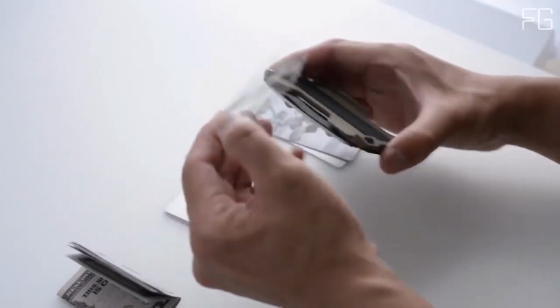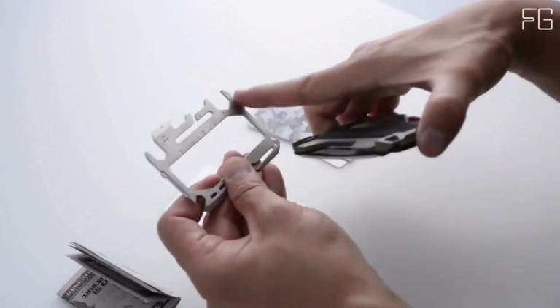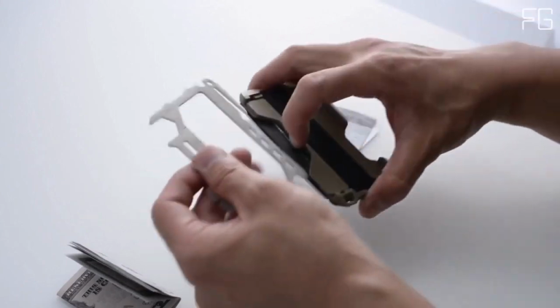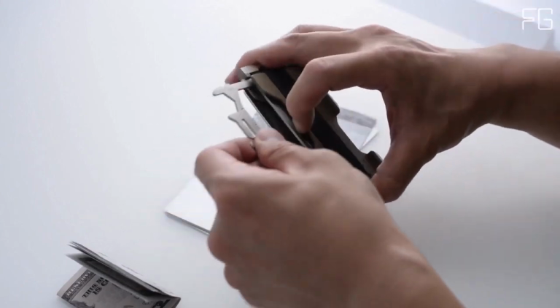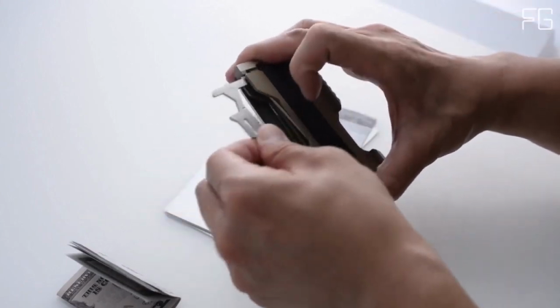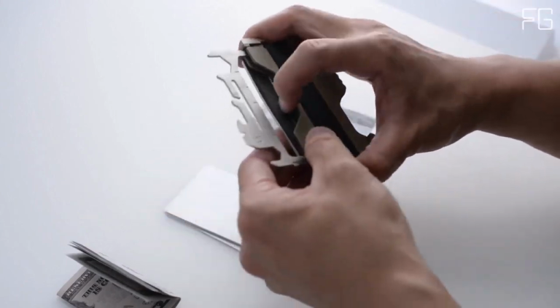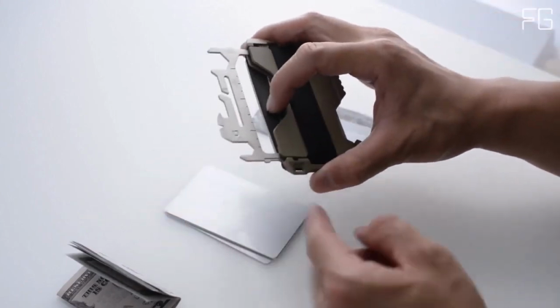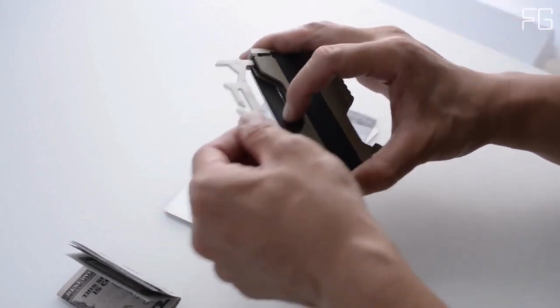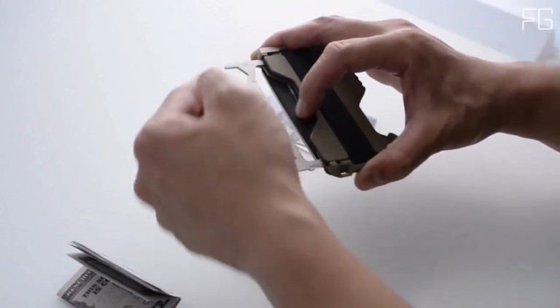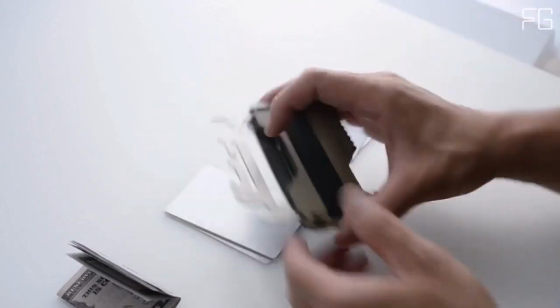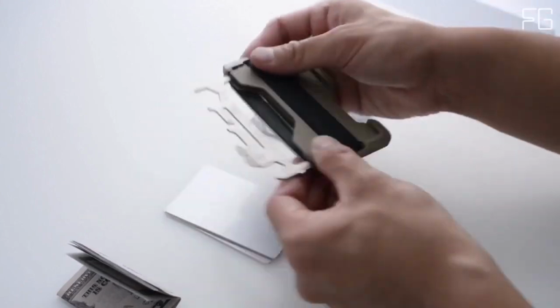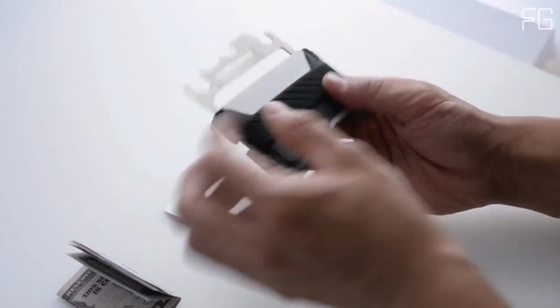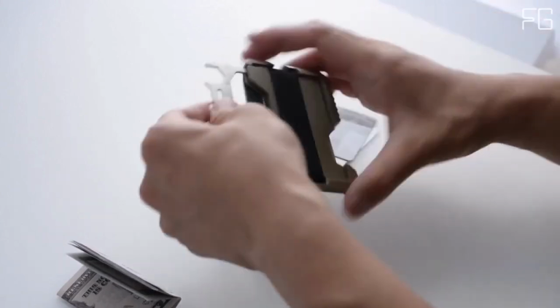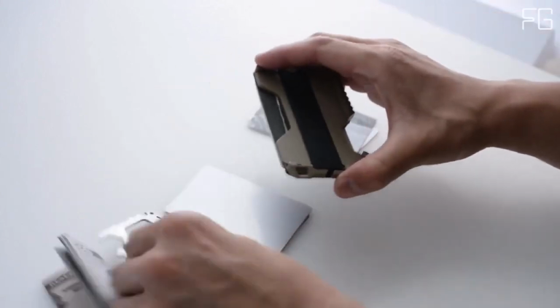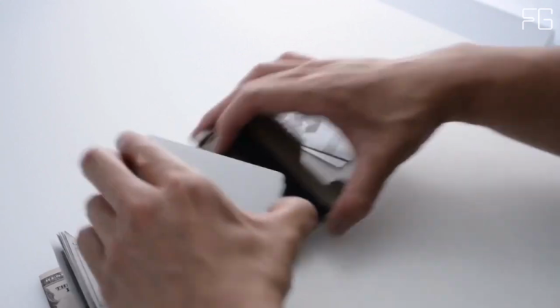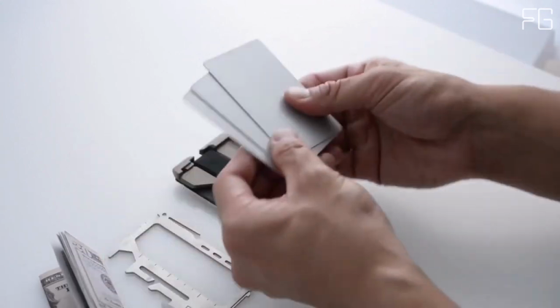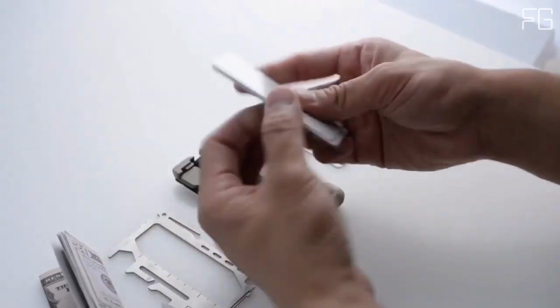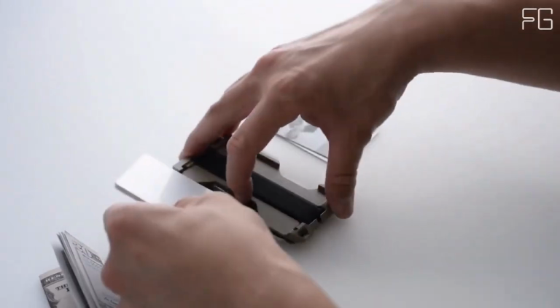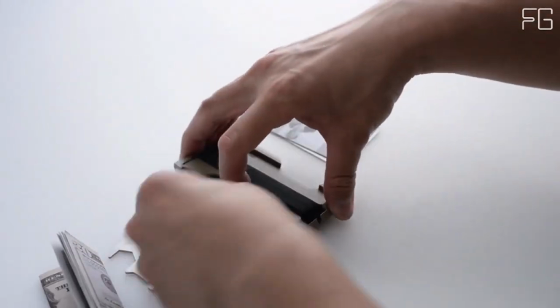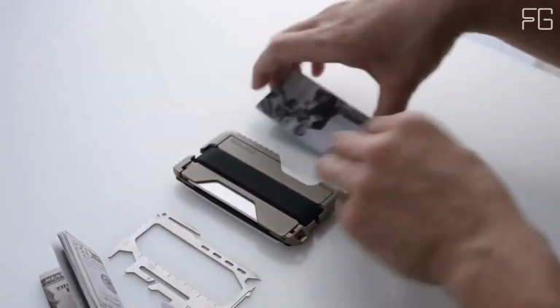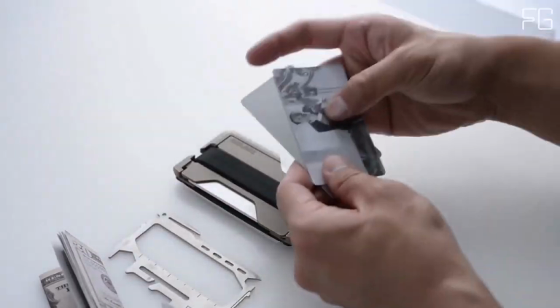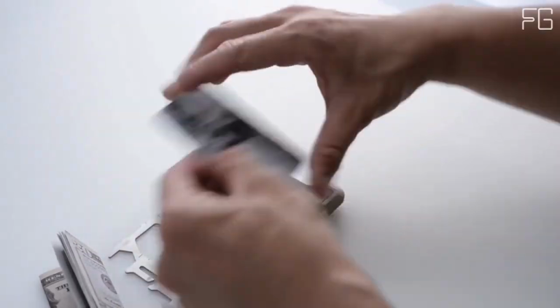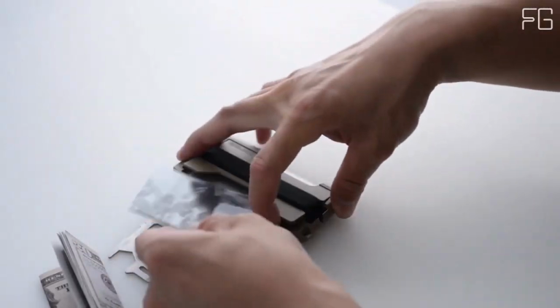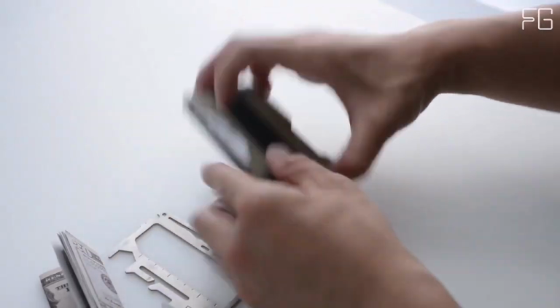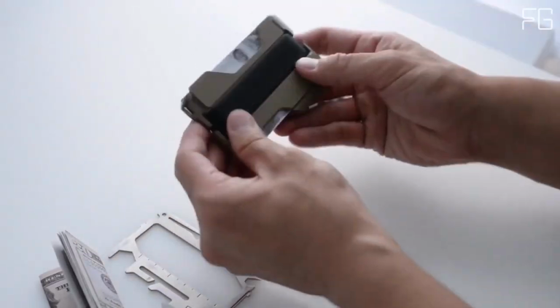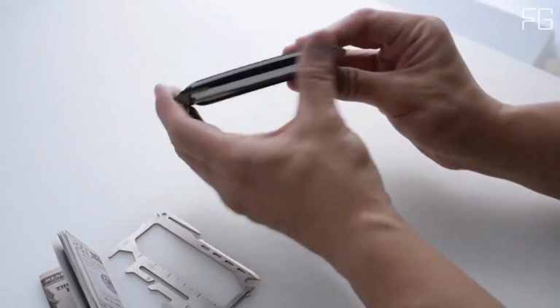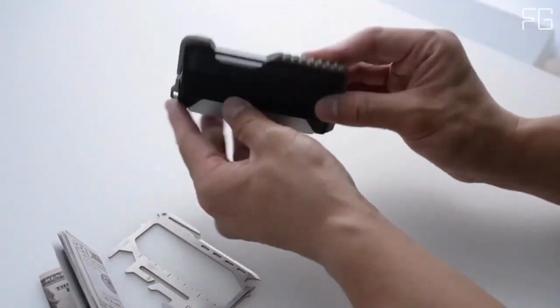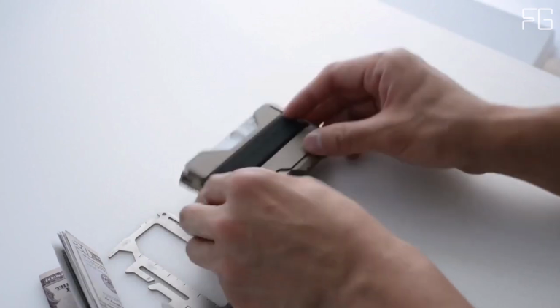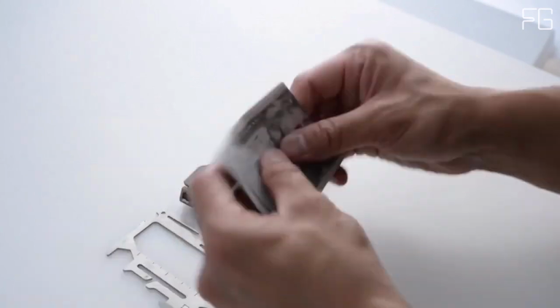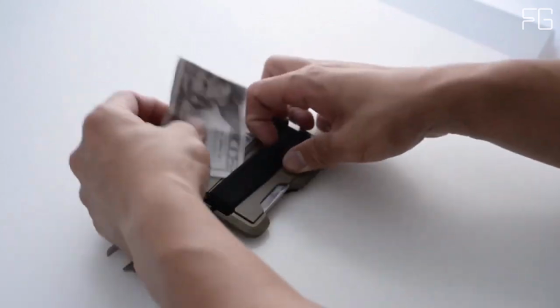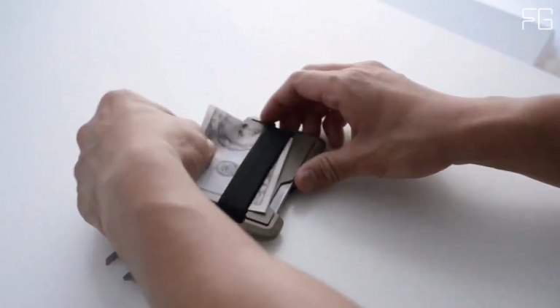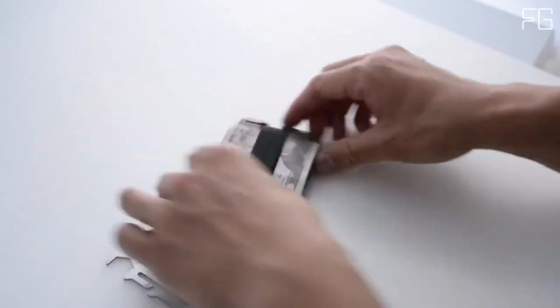Despite its impressive features, the Dango T01 remains lightweight, weighing just over 2 ounces. Whether you're checking it or leaving it at home while traveling, its compact size ensures it won't weigh you down.